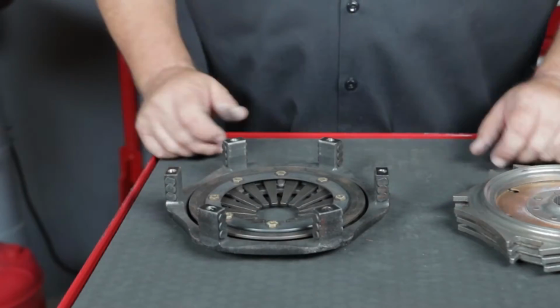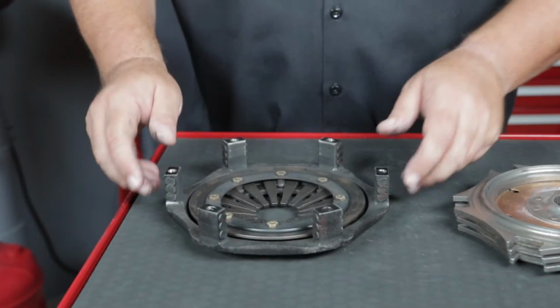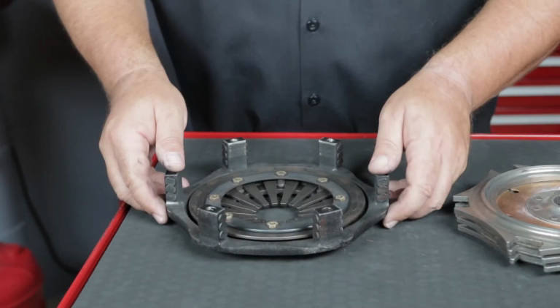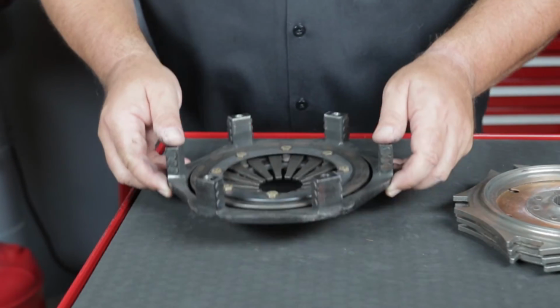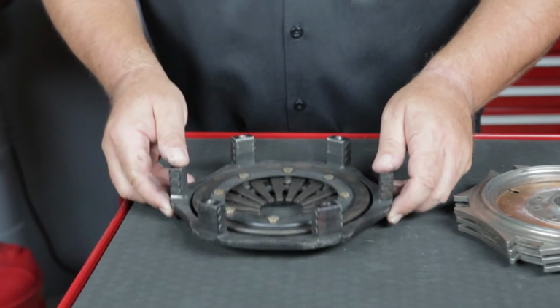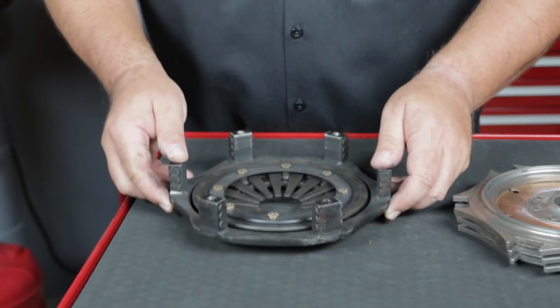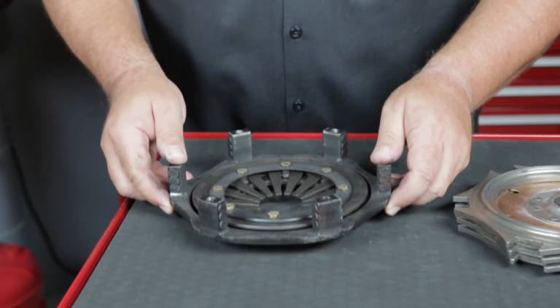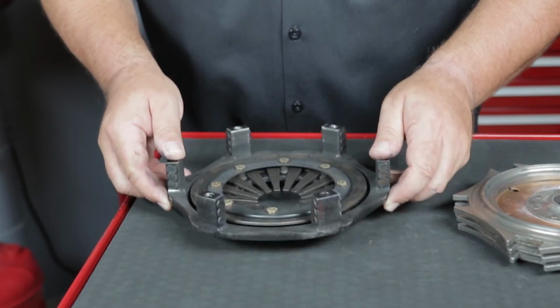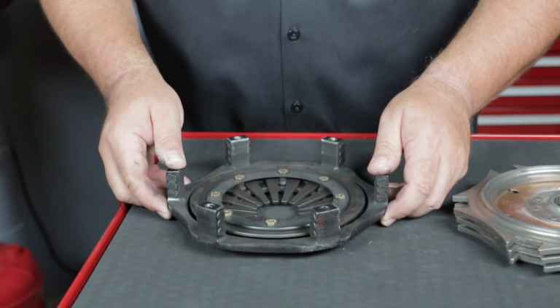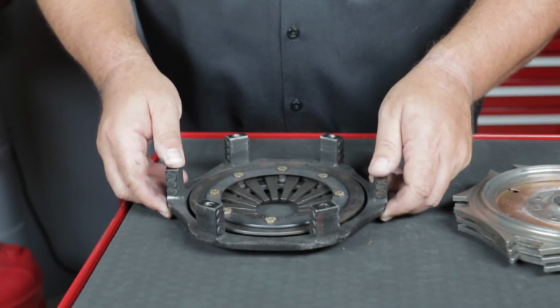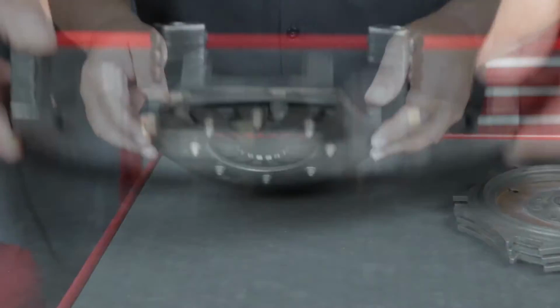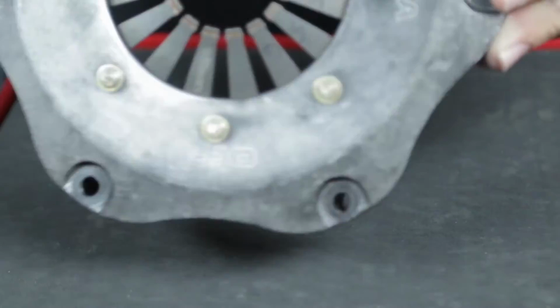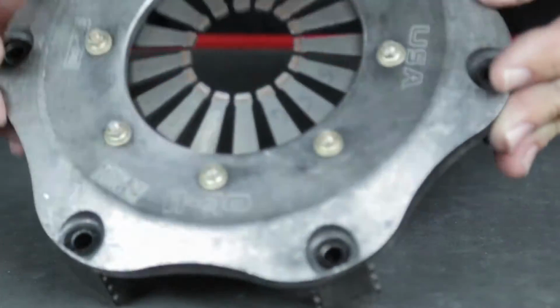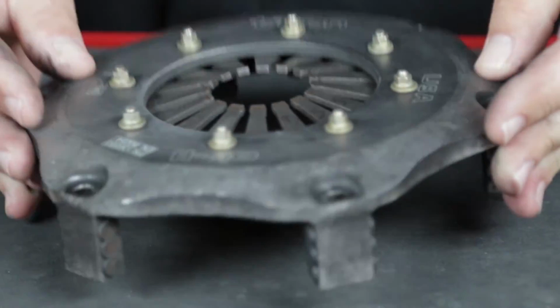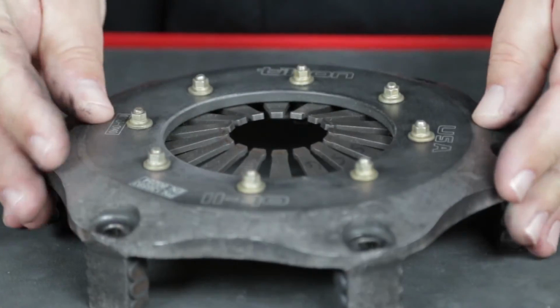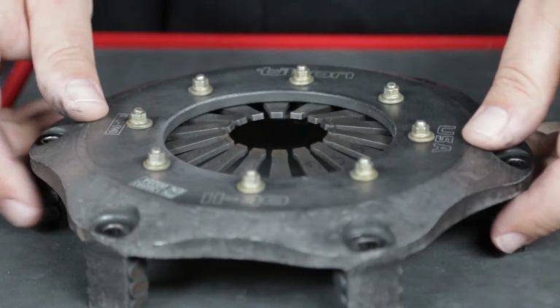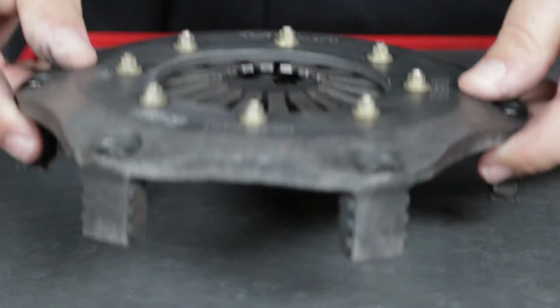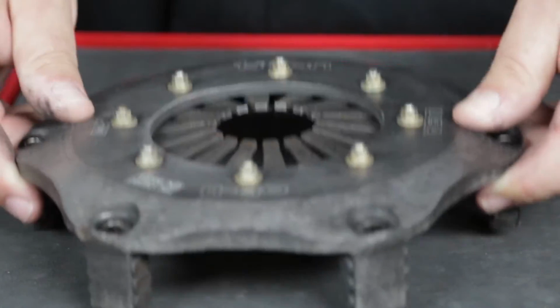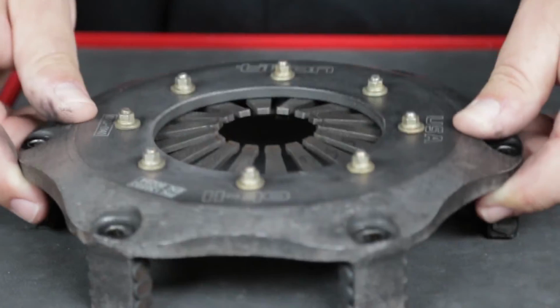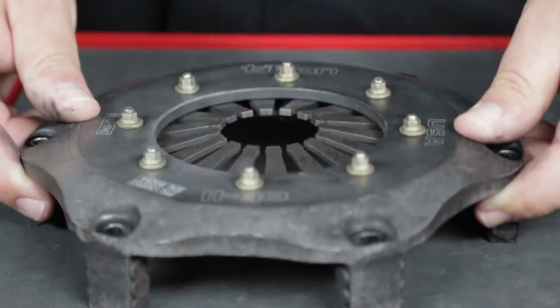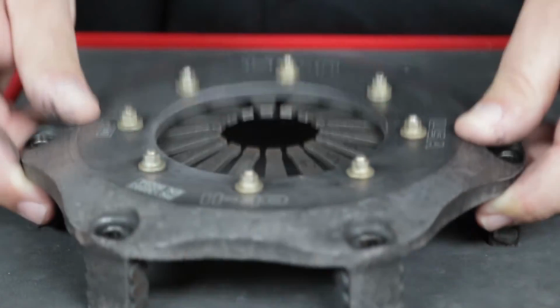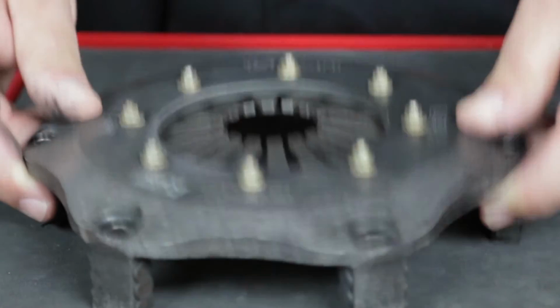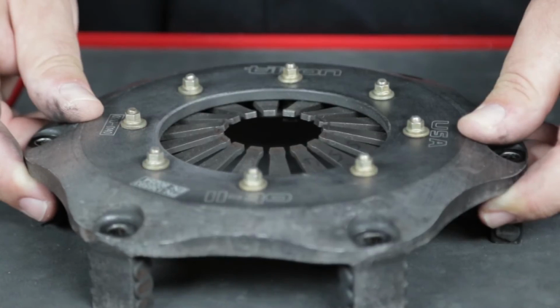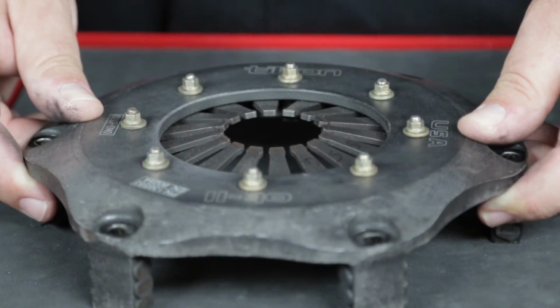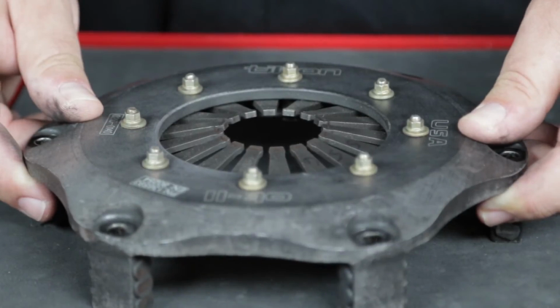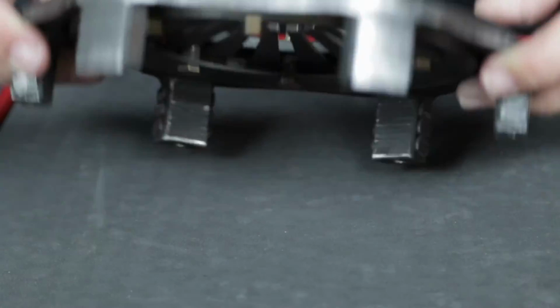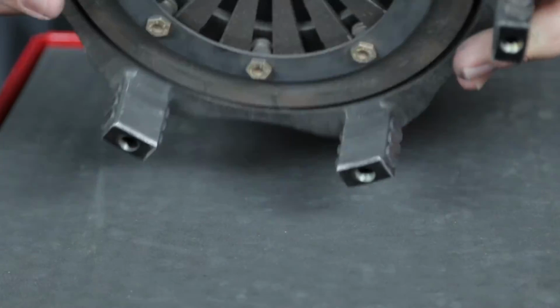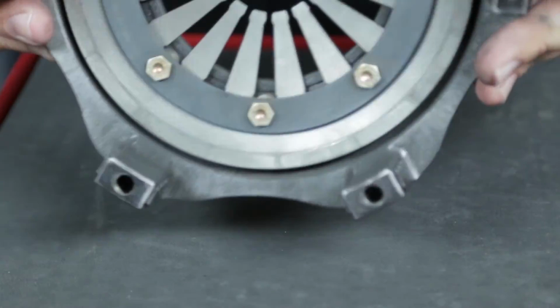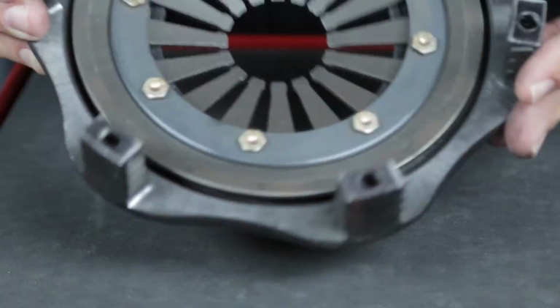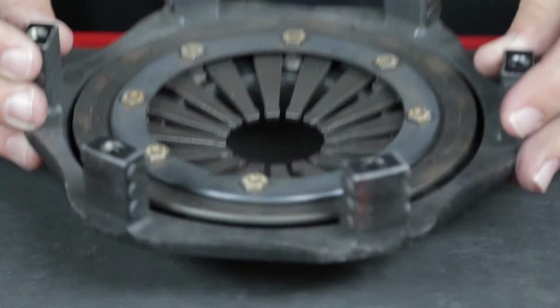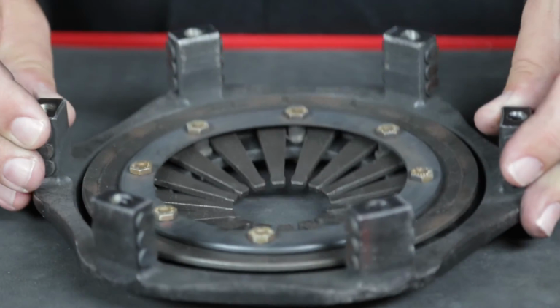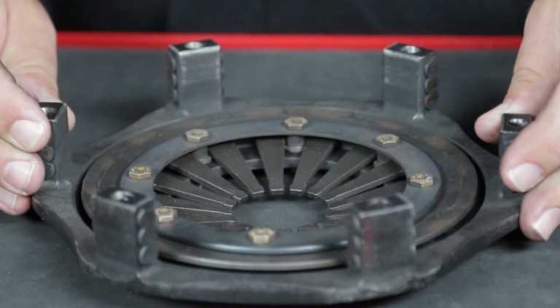Lightly tap the cover on the workbench and listen for any loose thrust buttons, which are an indication that the clutch has been overheated and should not be reused.